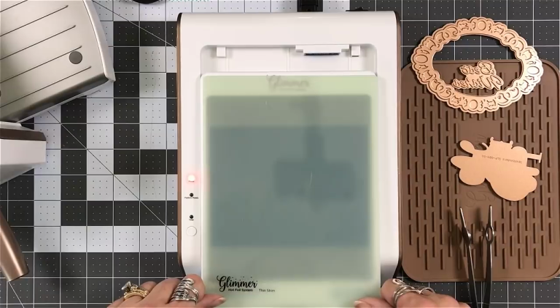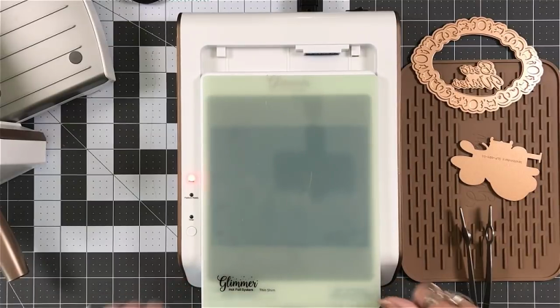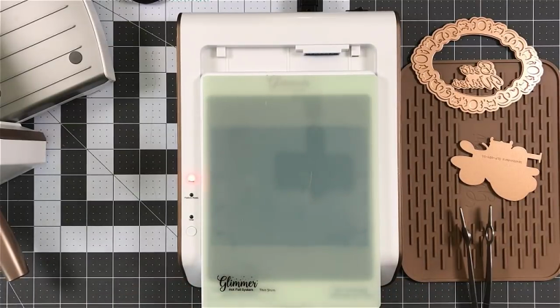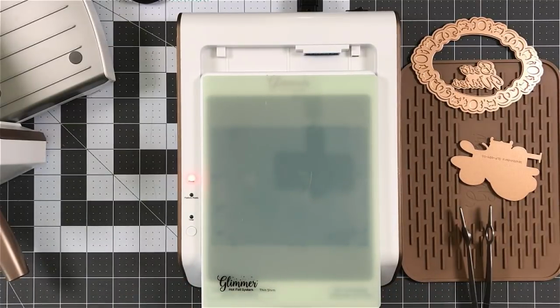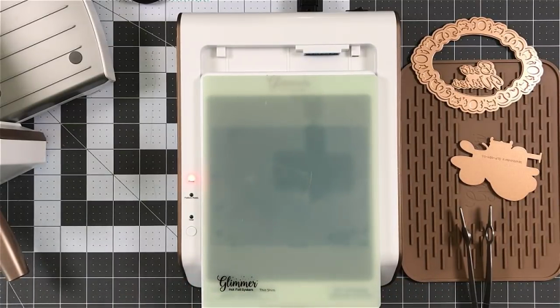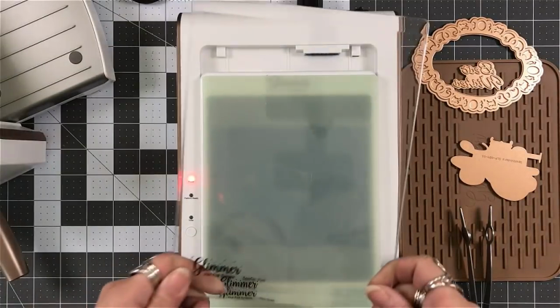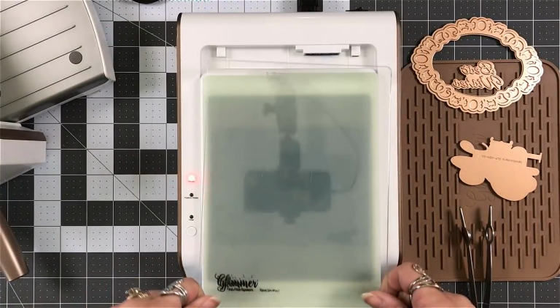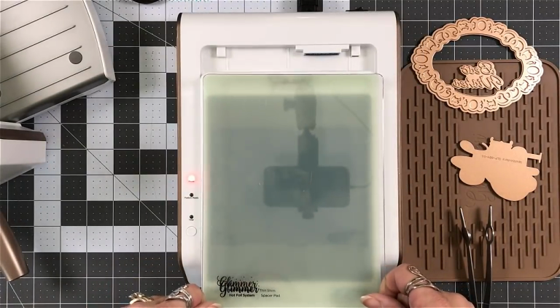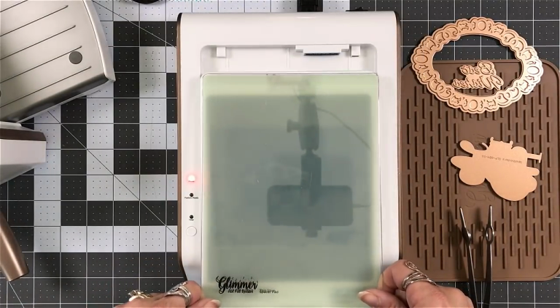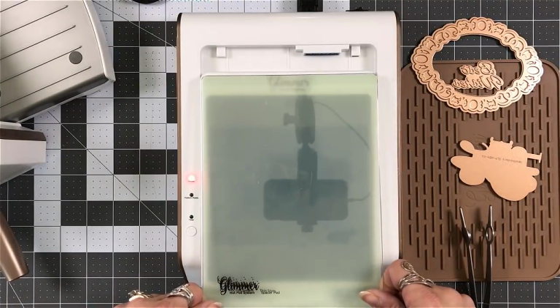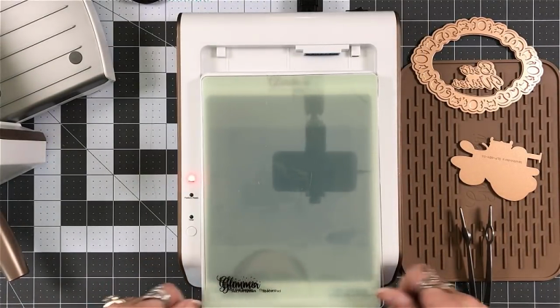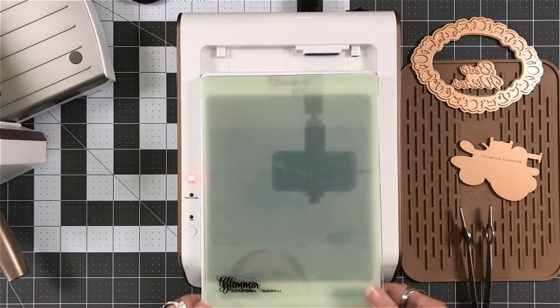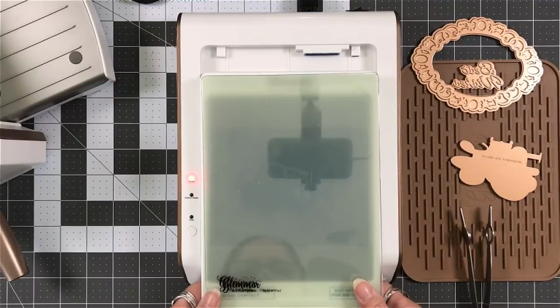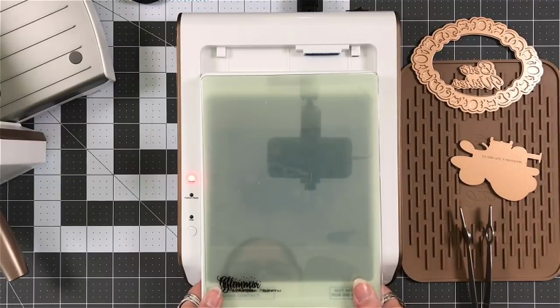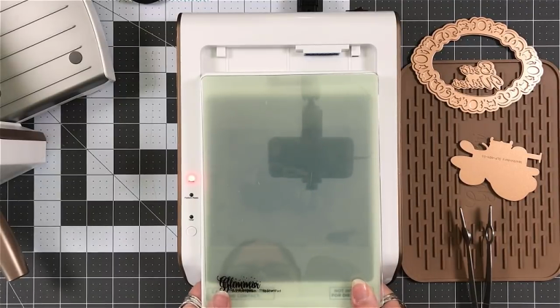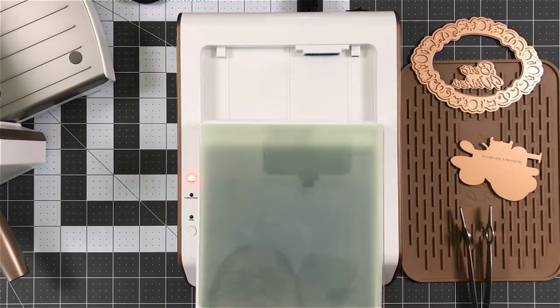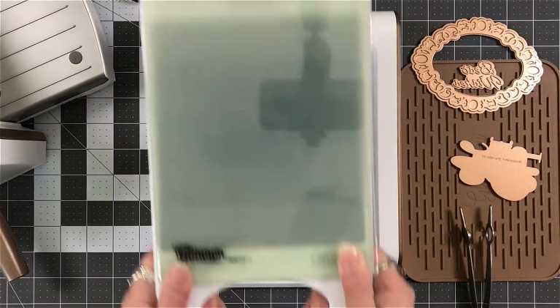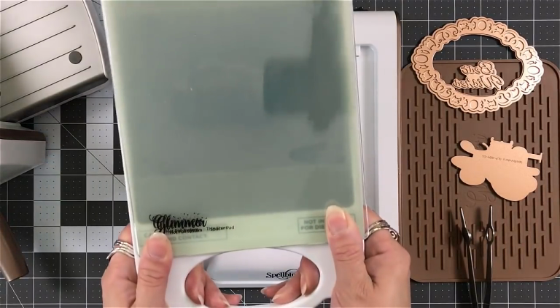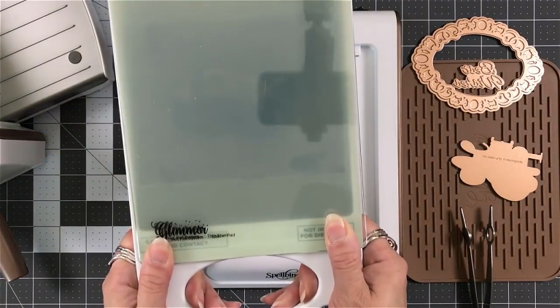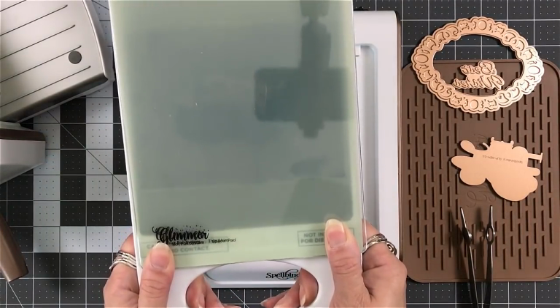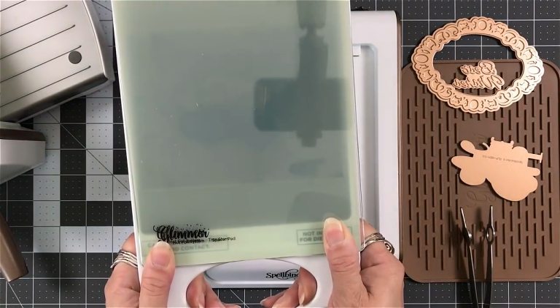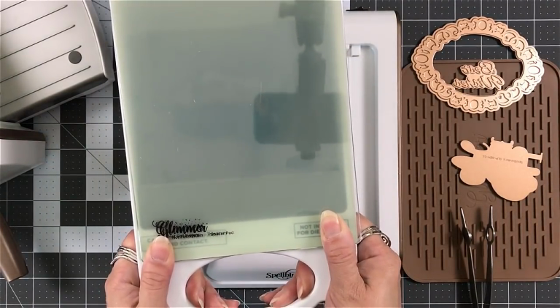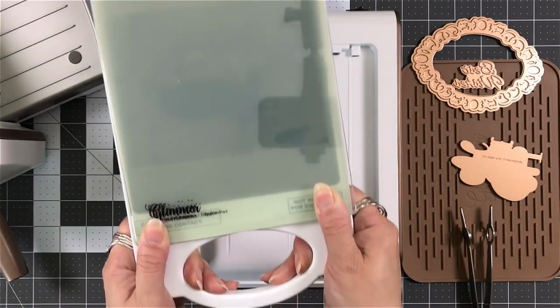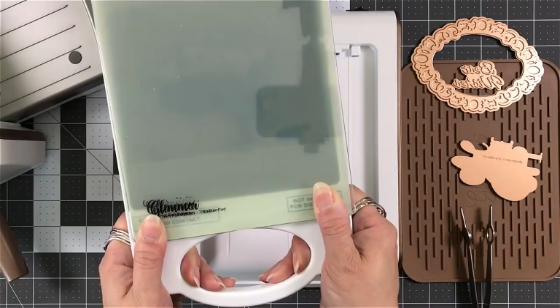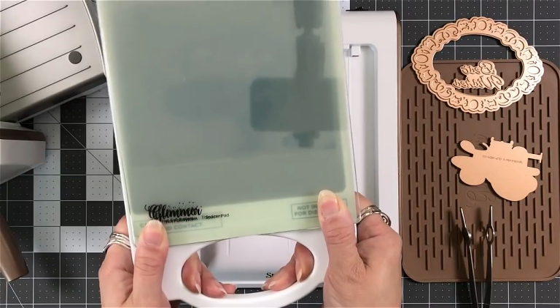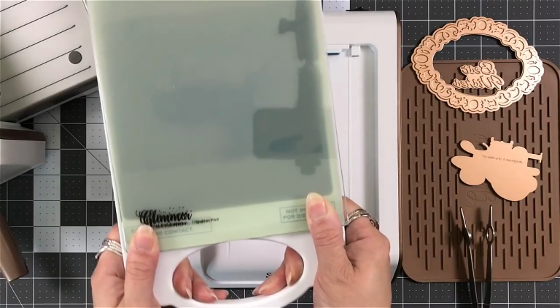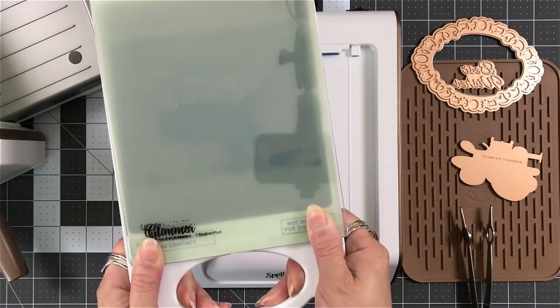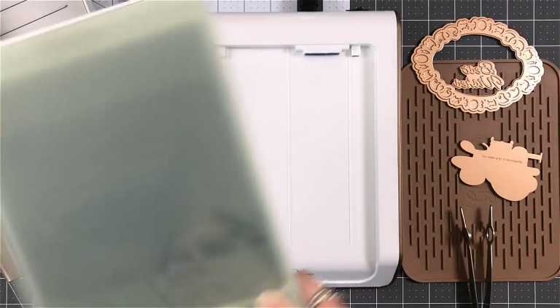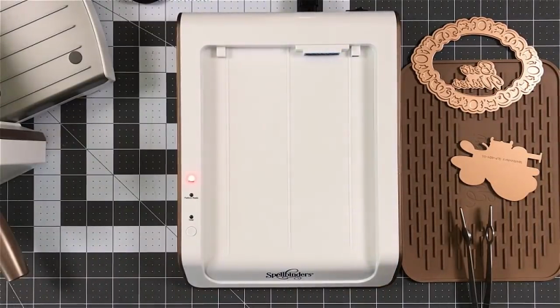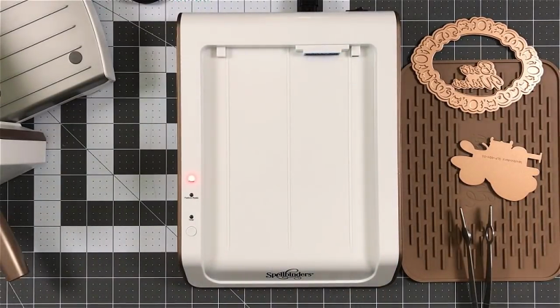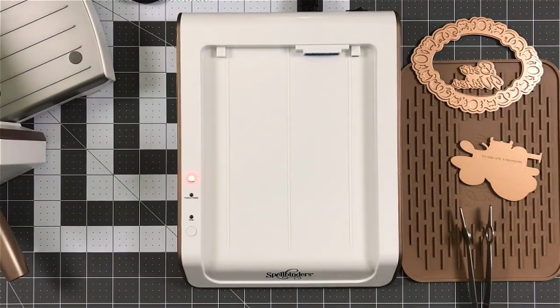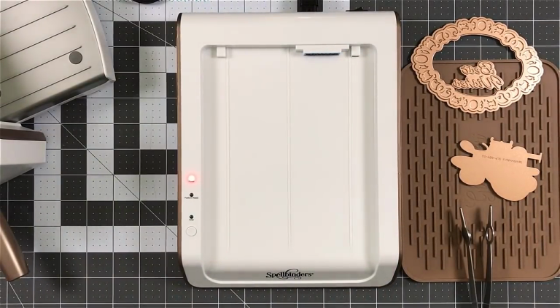Foil, cardstock, thin shim, clear shim — pick everything up. Now you see how I'm holding that with my hand down by the handle. That is exactly how you want to hold that.